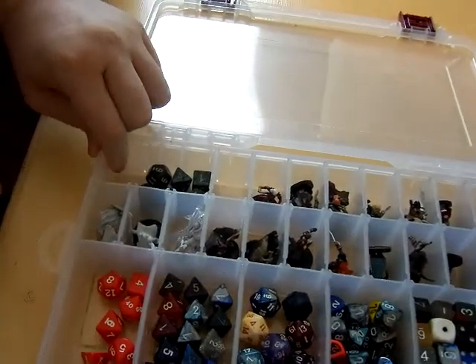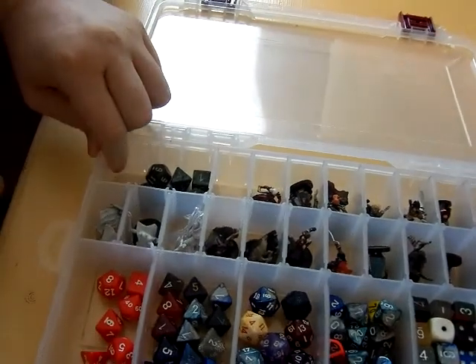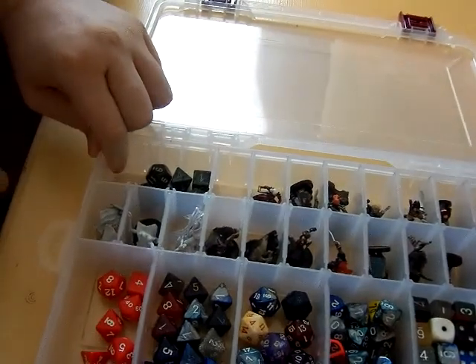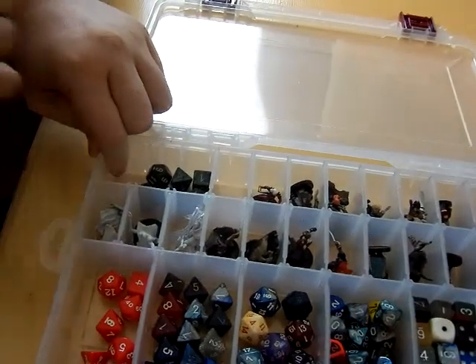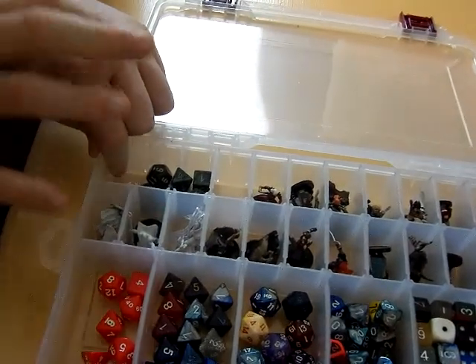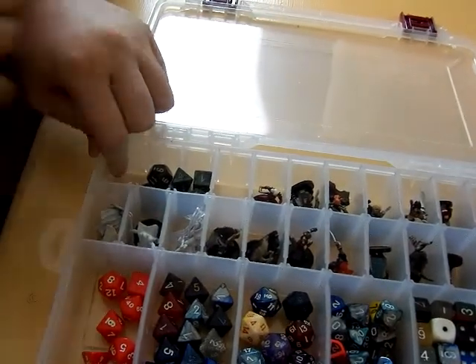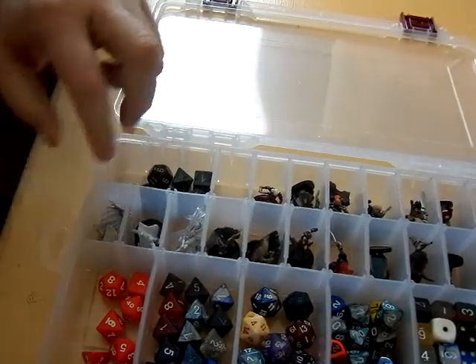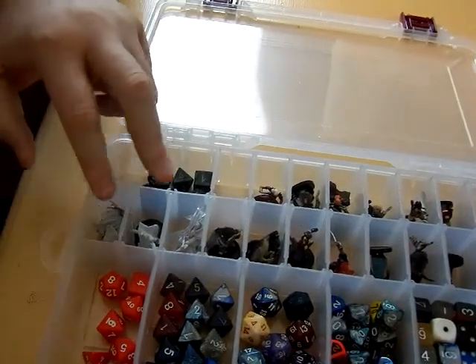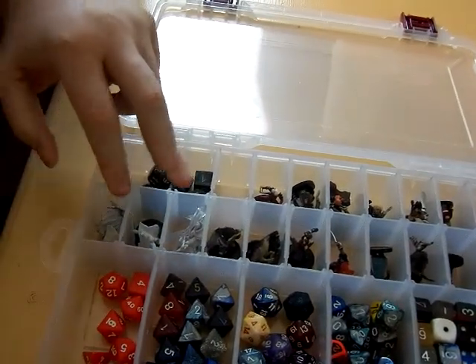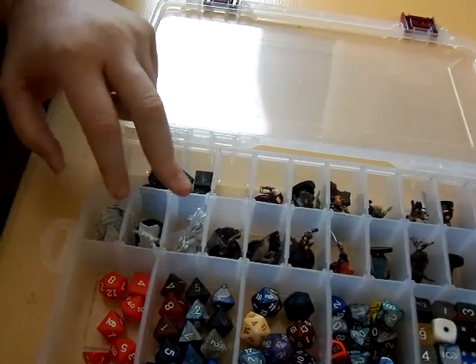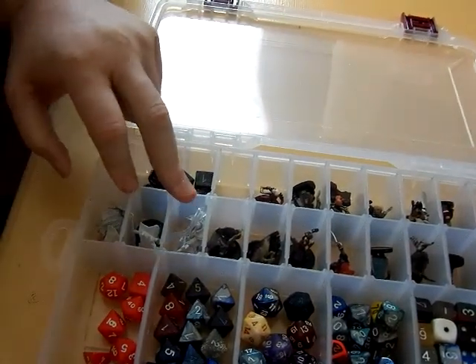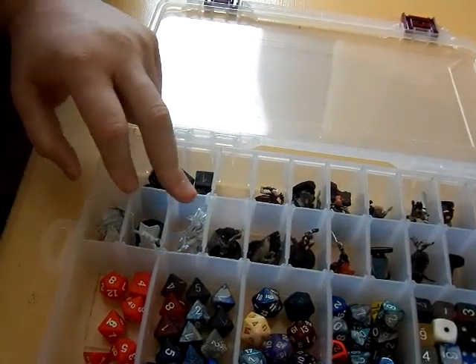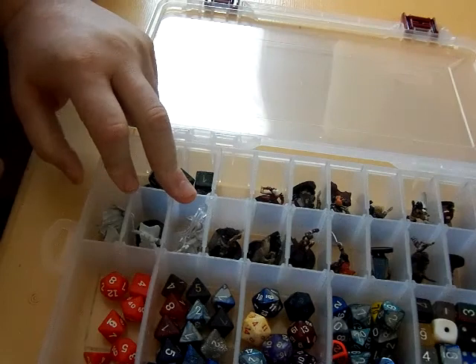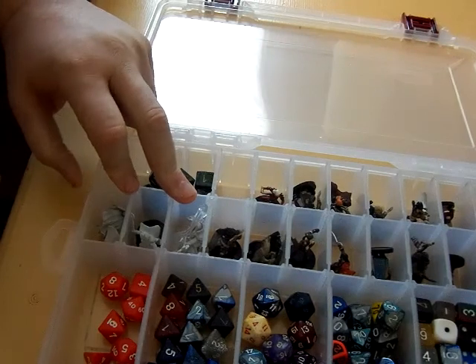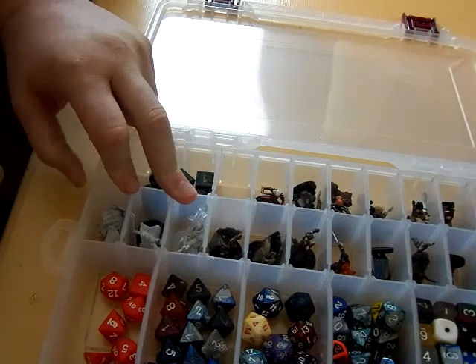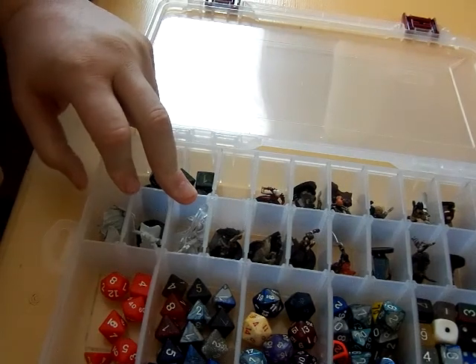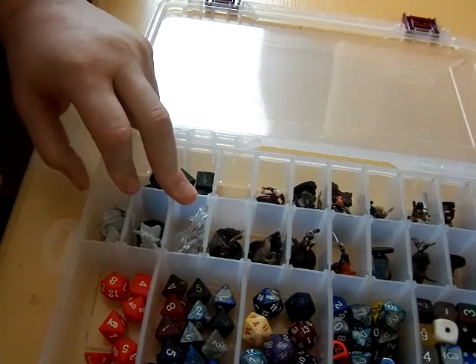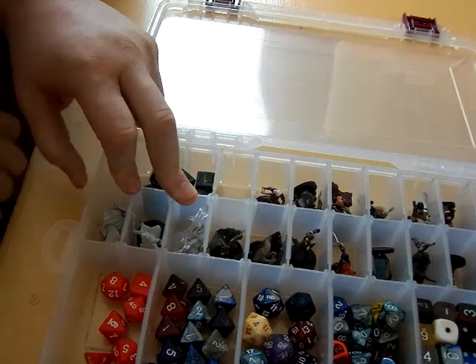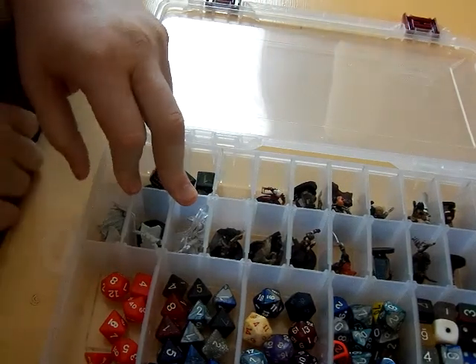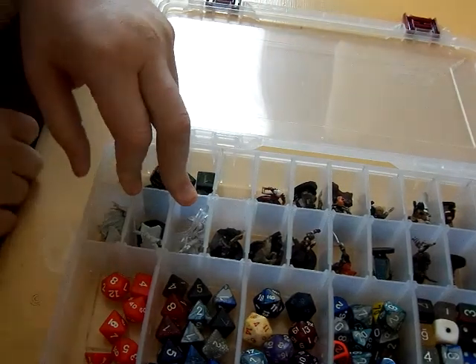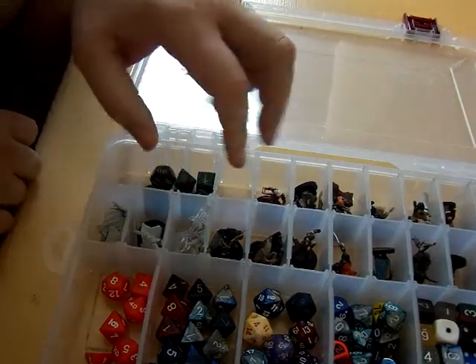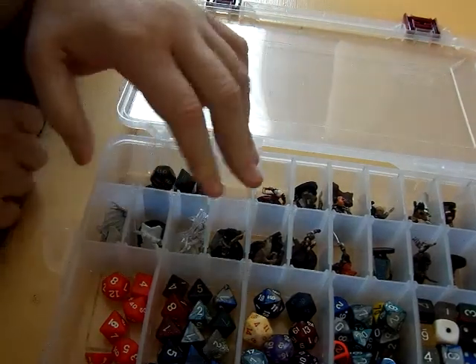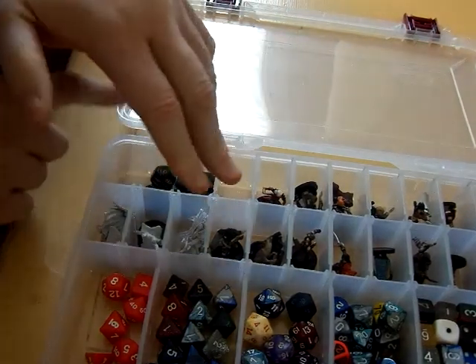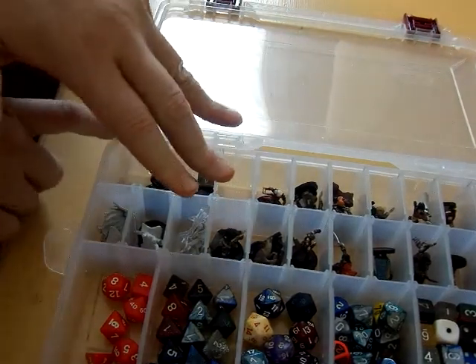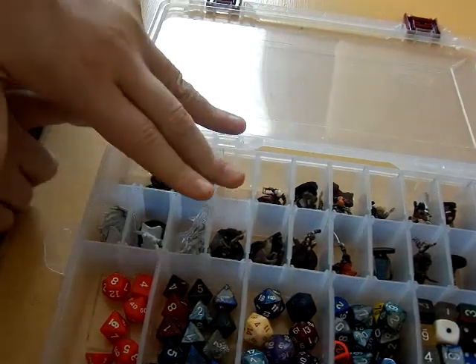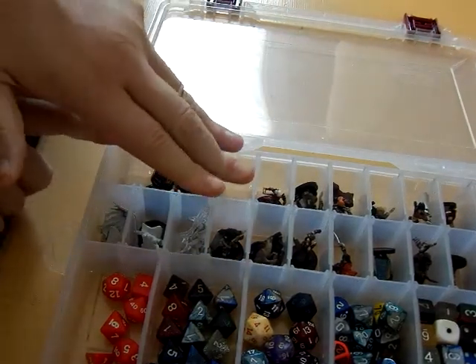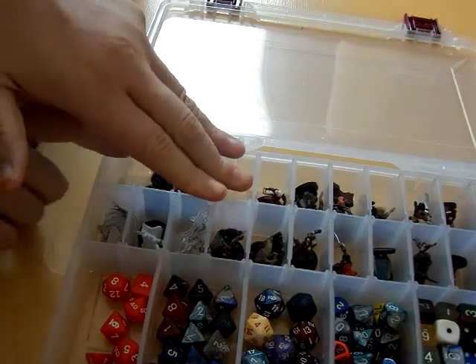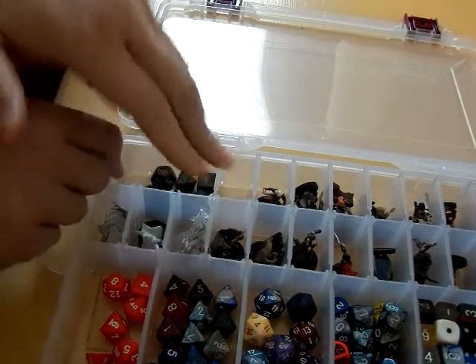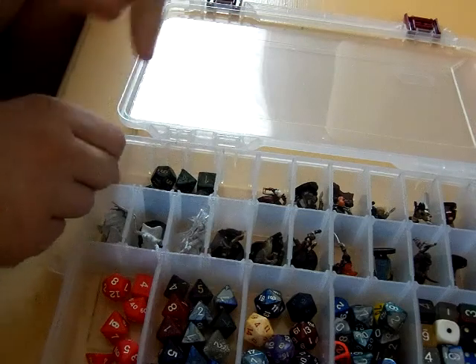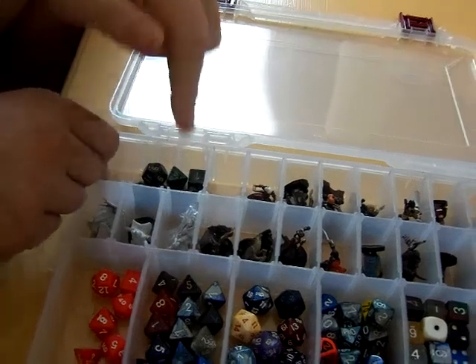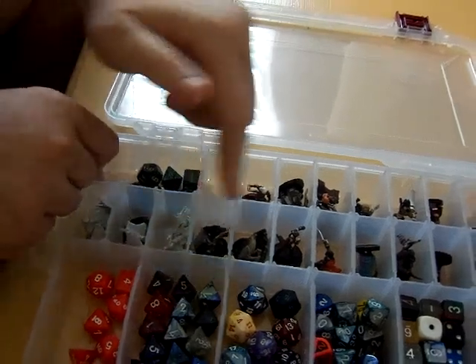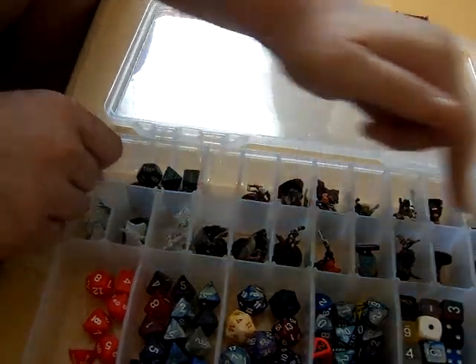Also included in this particular kit are three Nullsers Marvelous minis that I have yet to get finished painted, and then I have three of the Pathfinder Iconics set in their own little compartment.